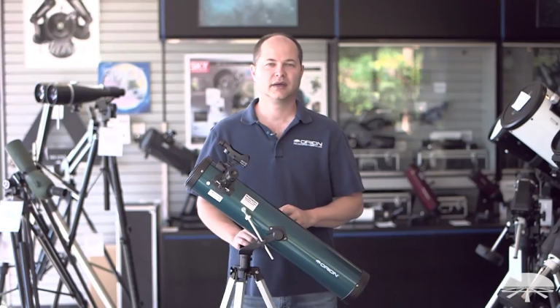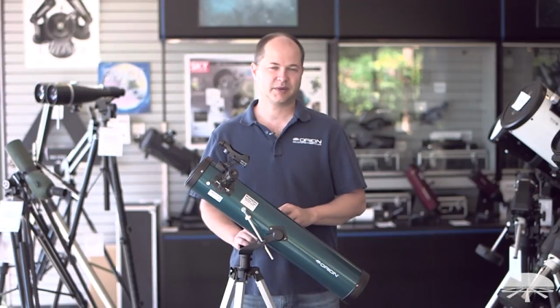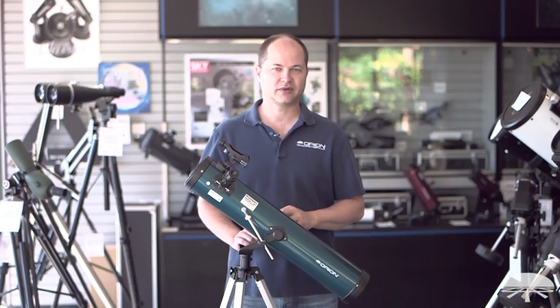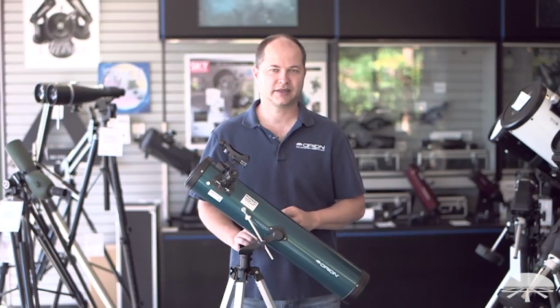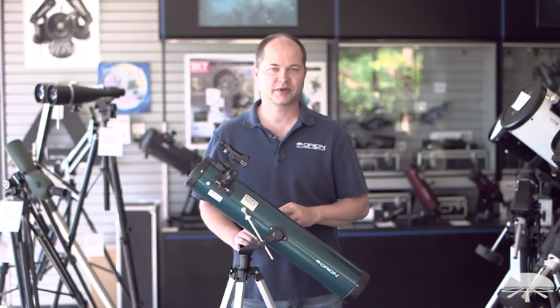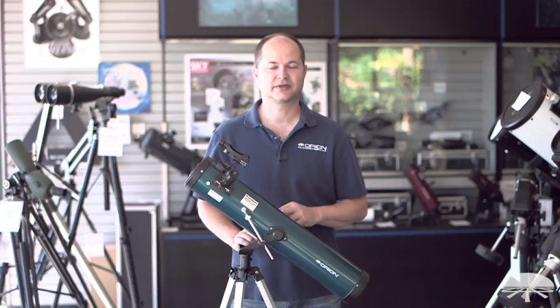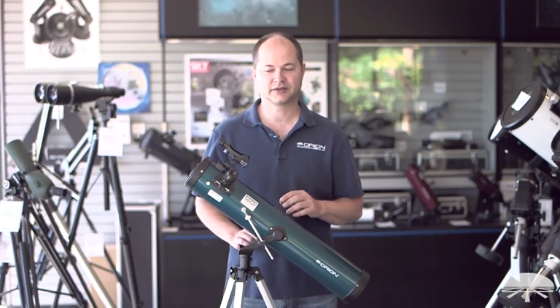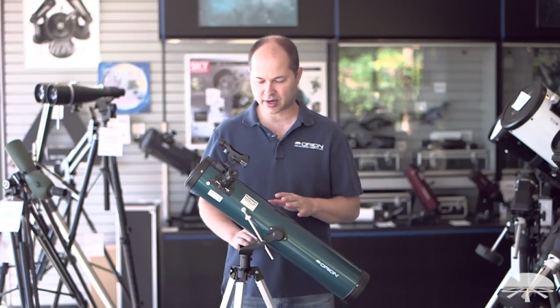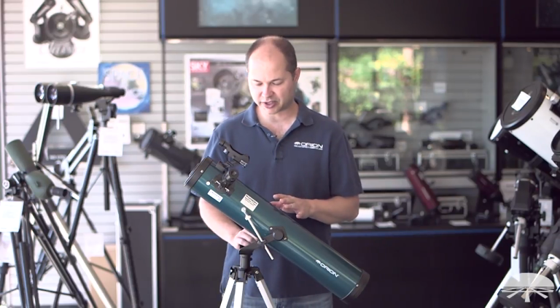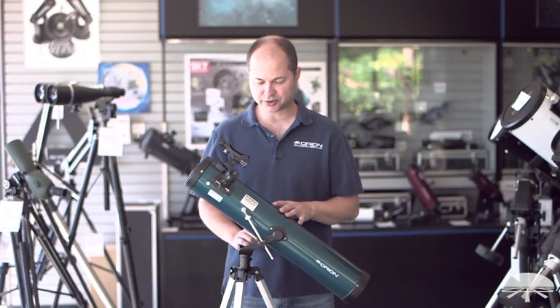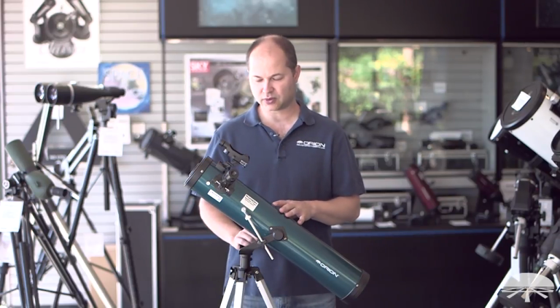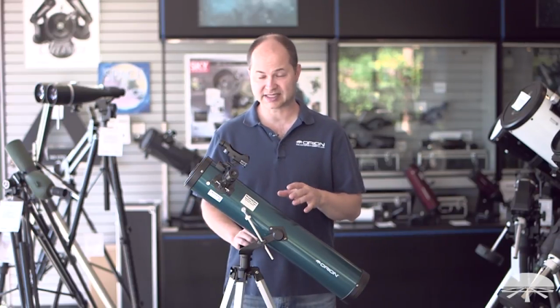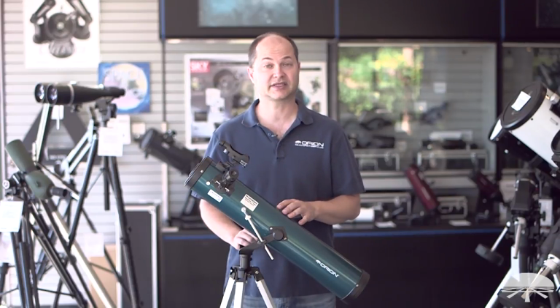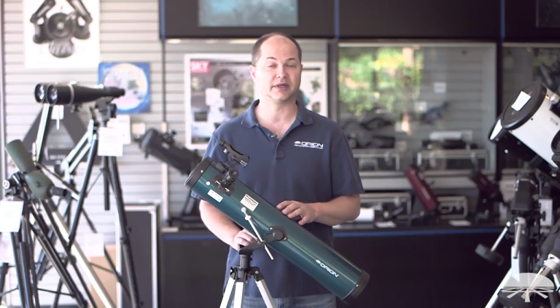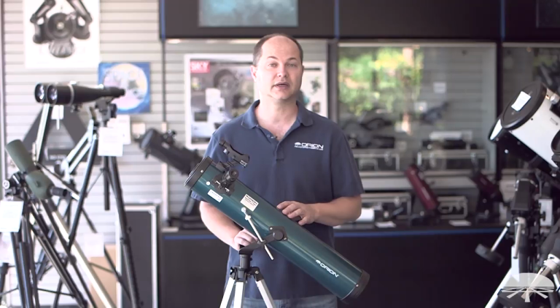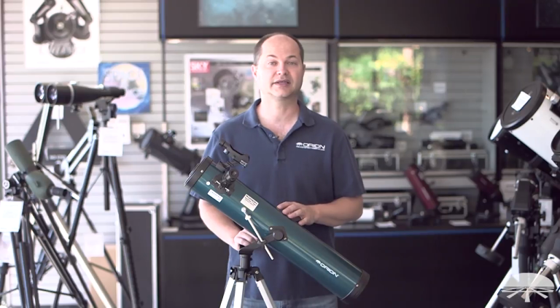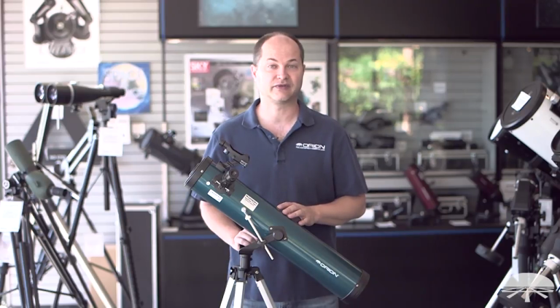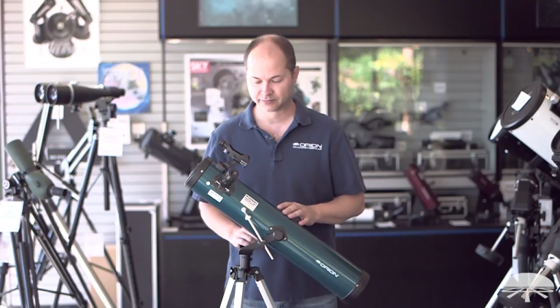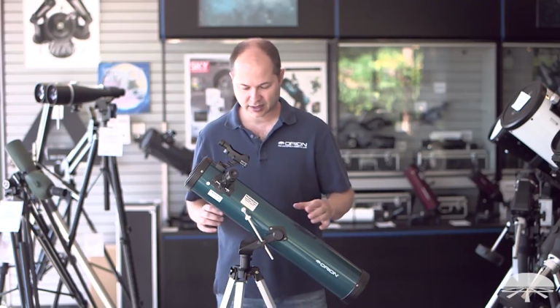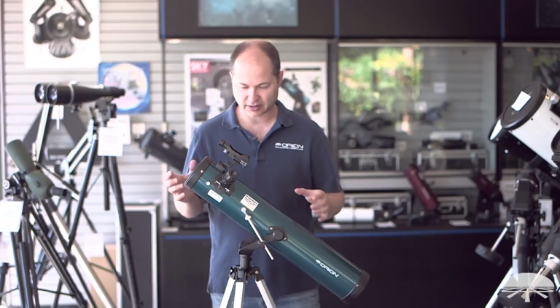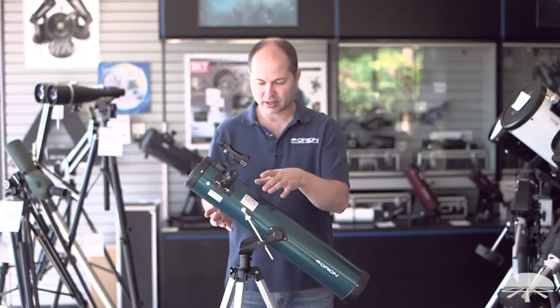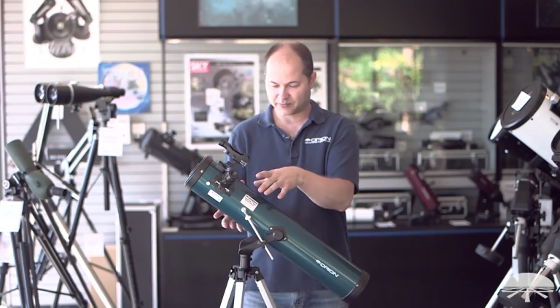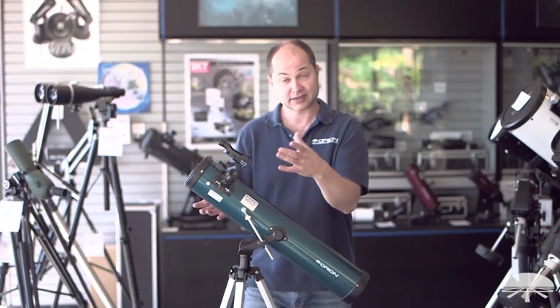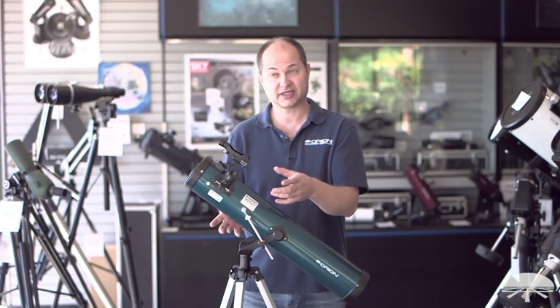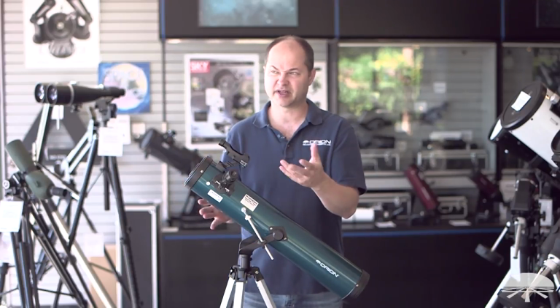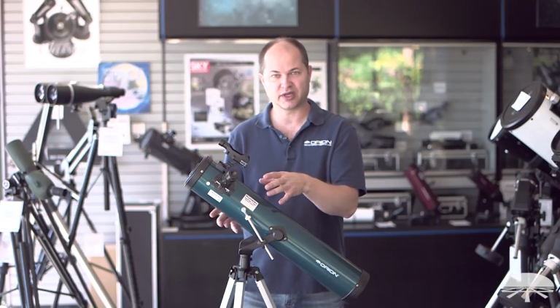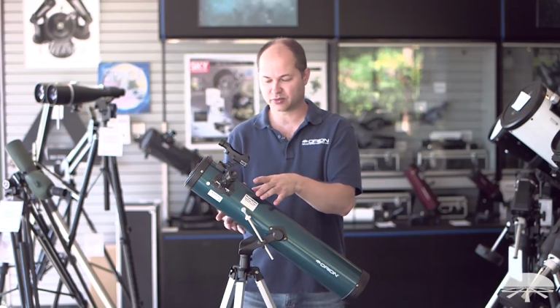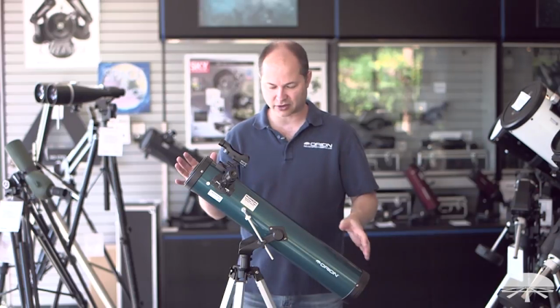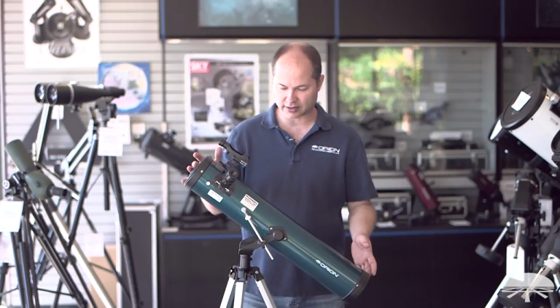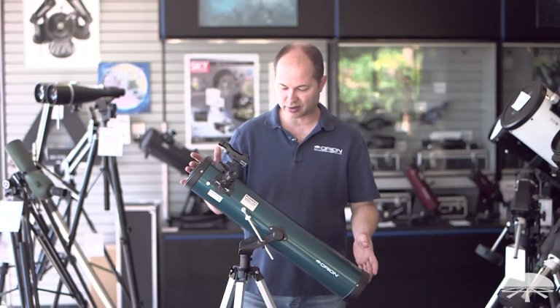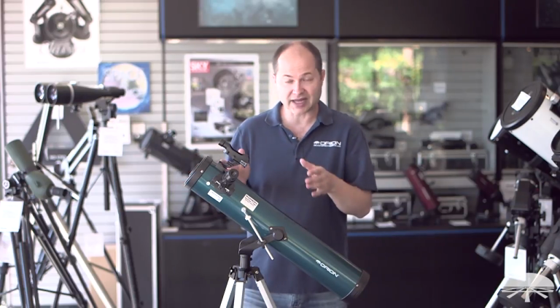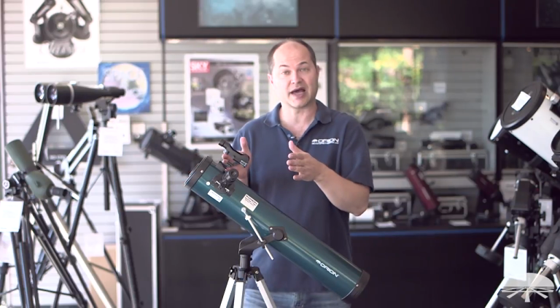Hello, I'm Ken with Orion Telescopes and Binoculars, and this is the Orion Space Probe II 76mm Altaz Reflector. It's a 76mm — that's about 3 inch — reflector on a simple Altaz mount.